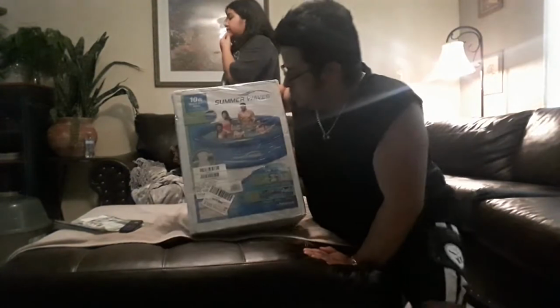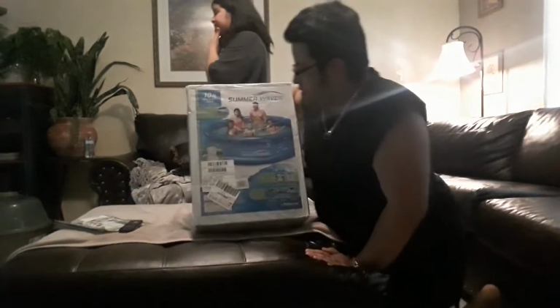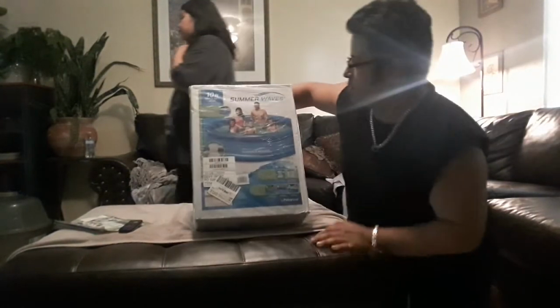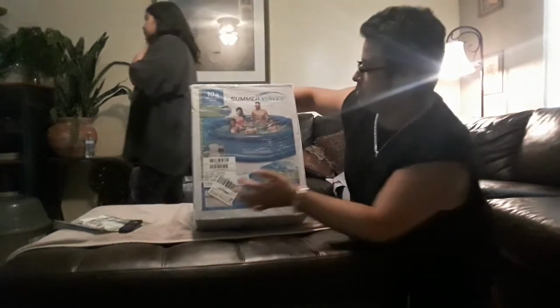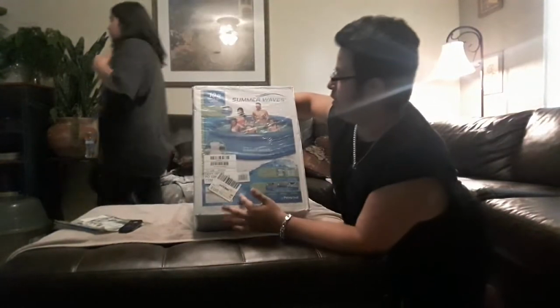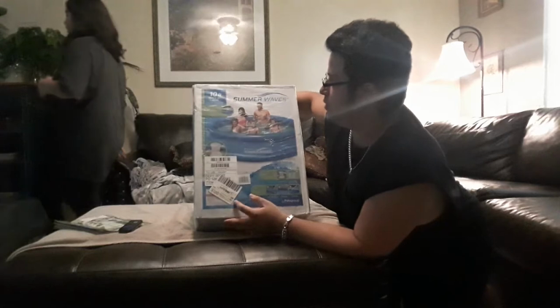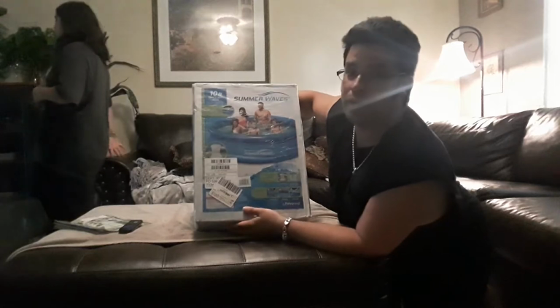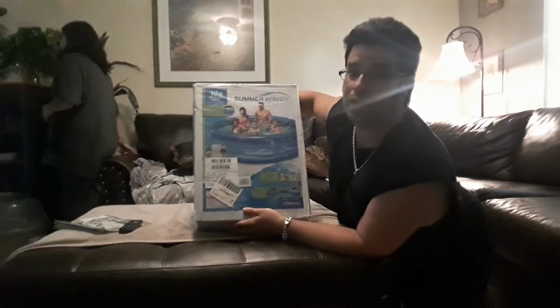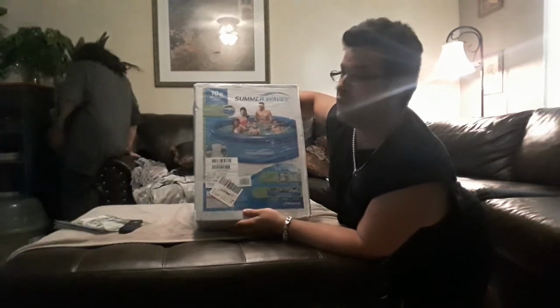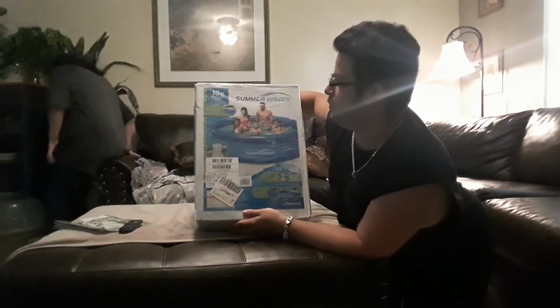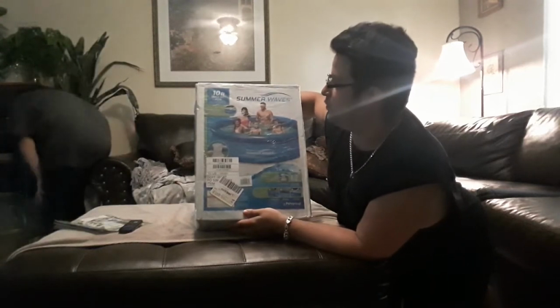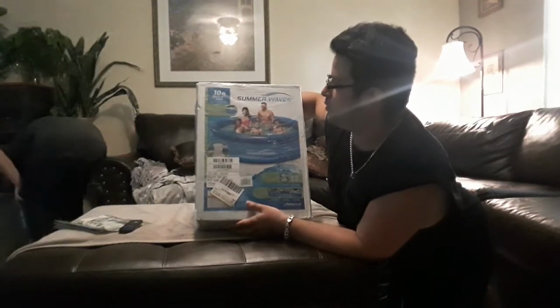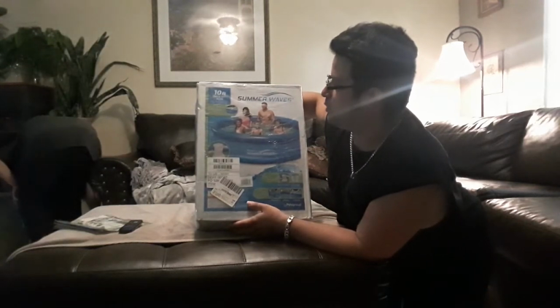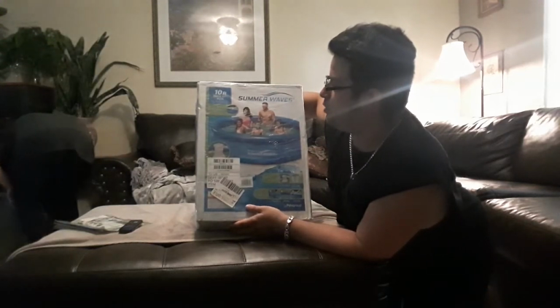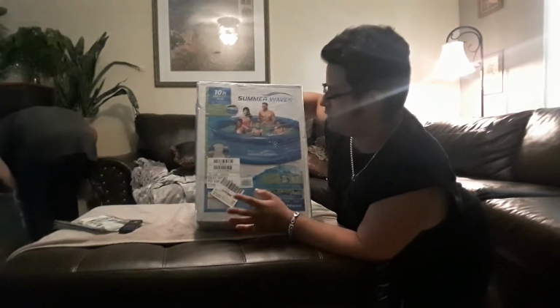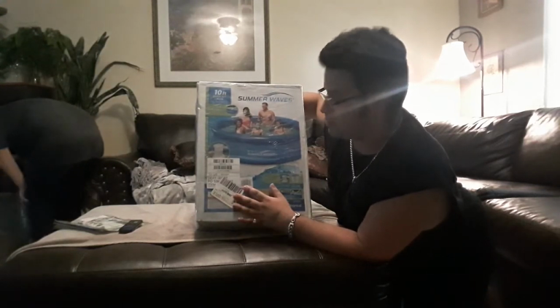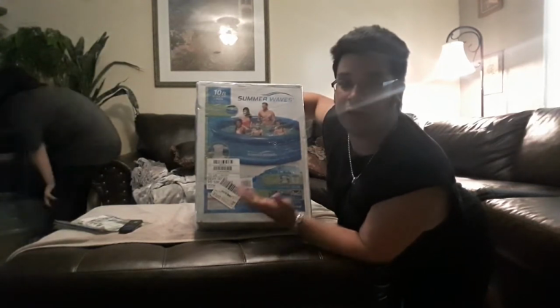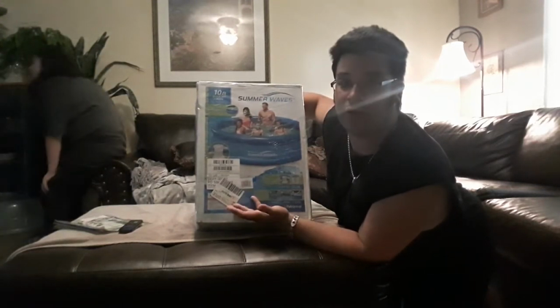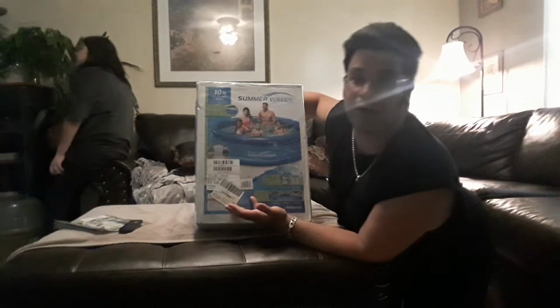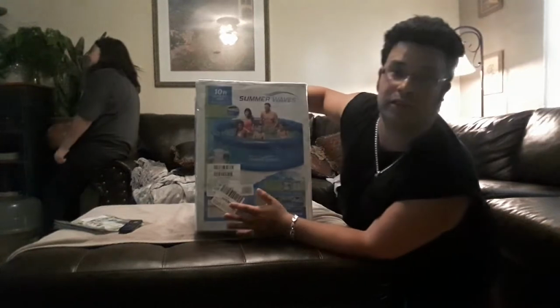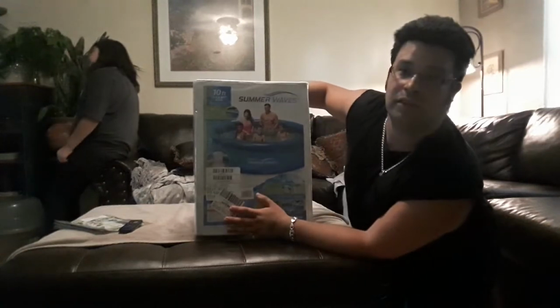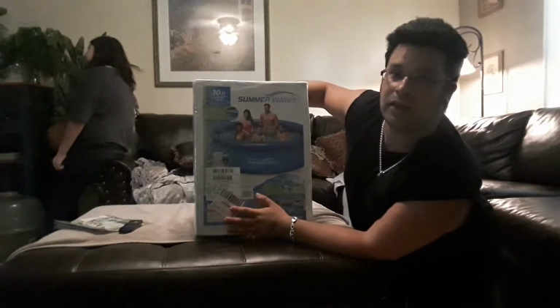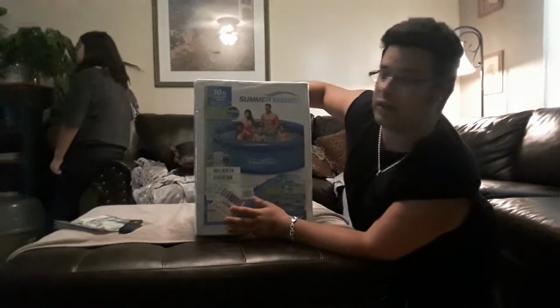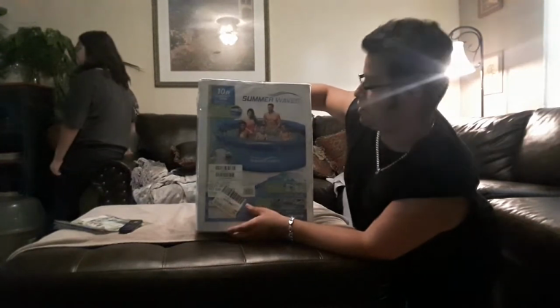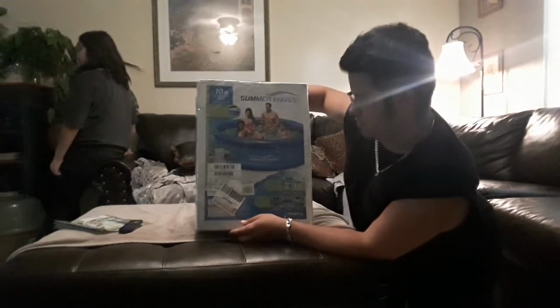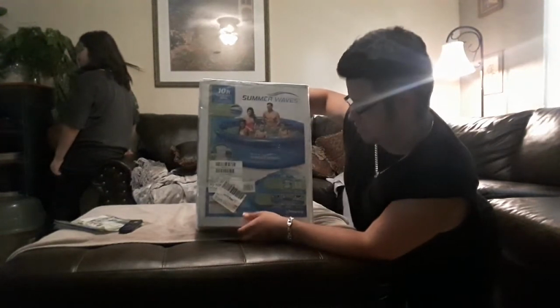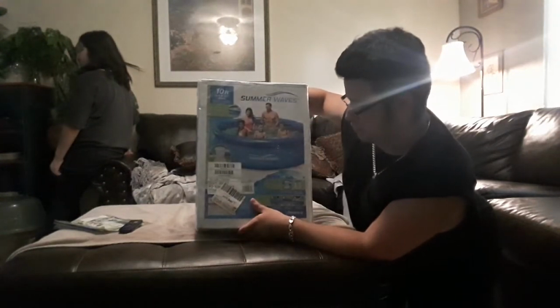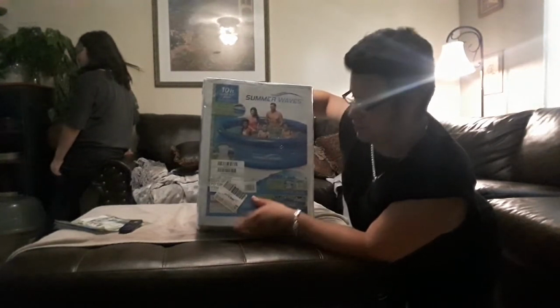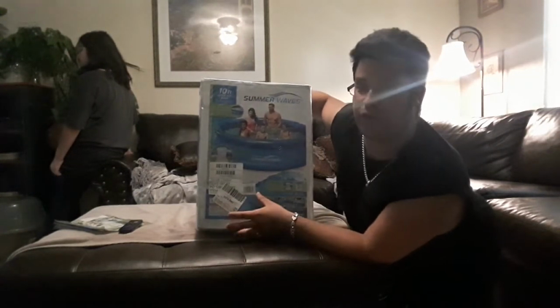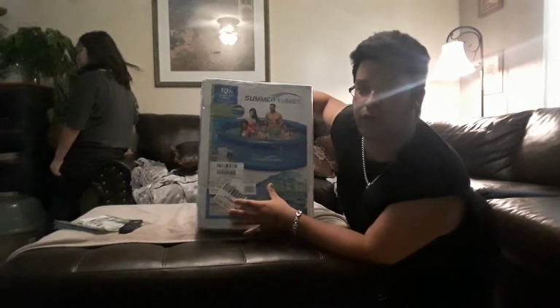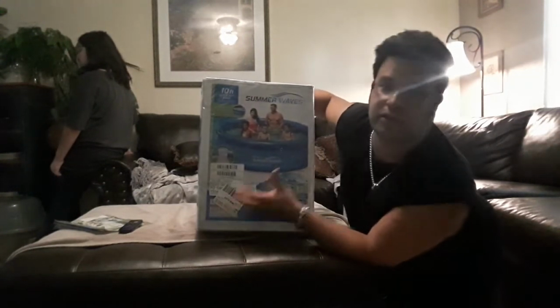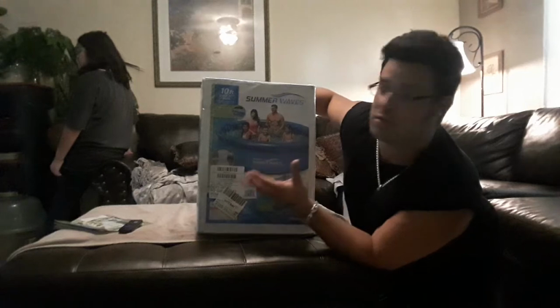So guys, this is the Summer Waves 15 feet quick pool set. I'm just going to open it and do a quick unboxing and yeah, we're just going to check it out real quick. This is like $48 at Walmart.